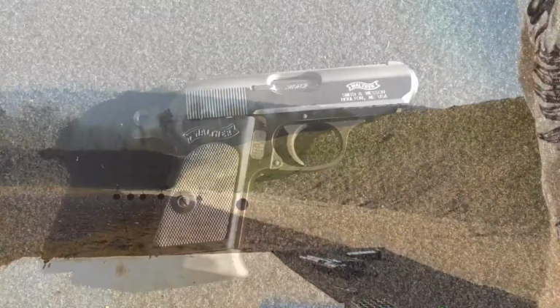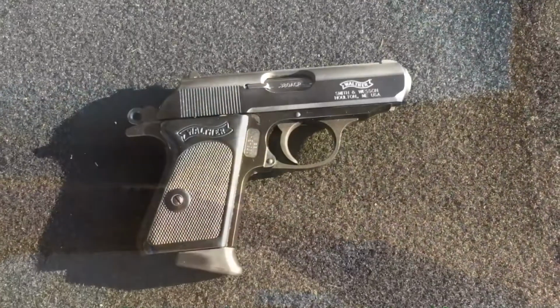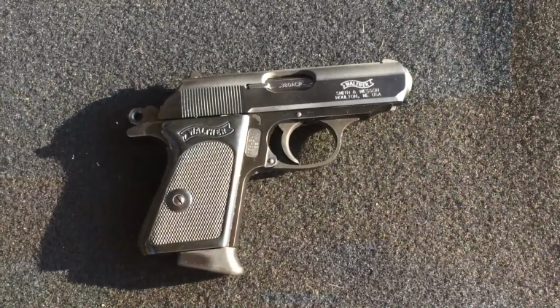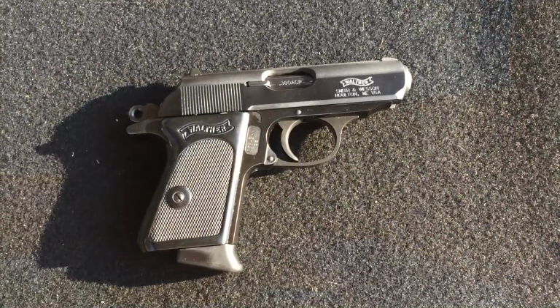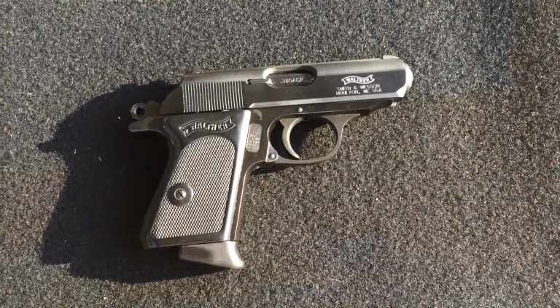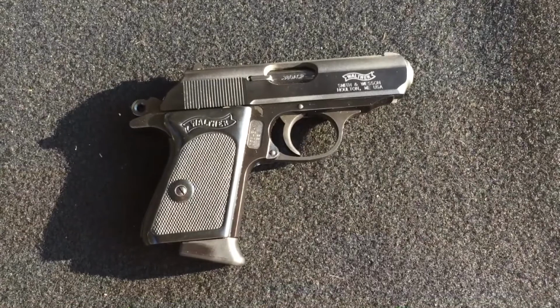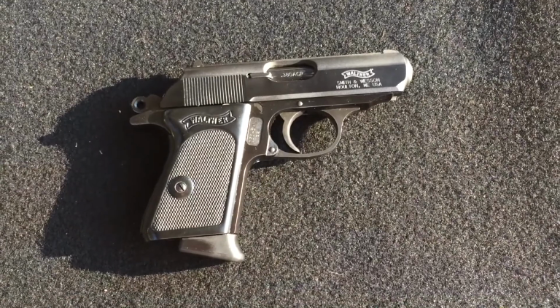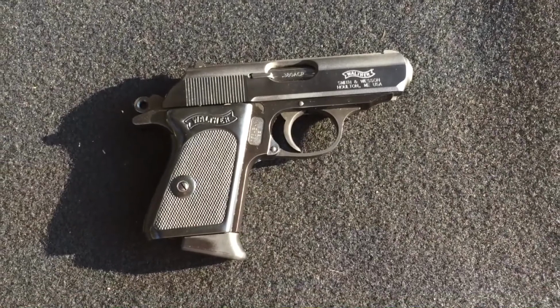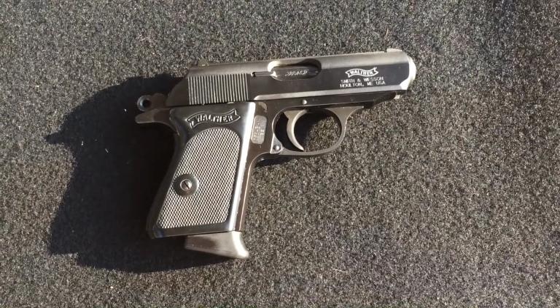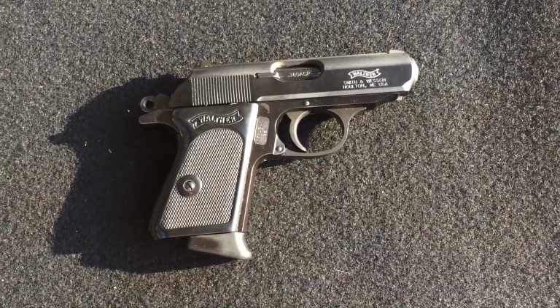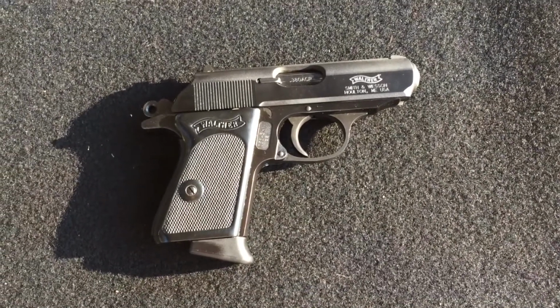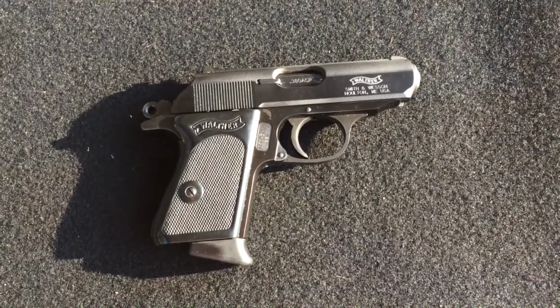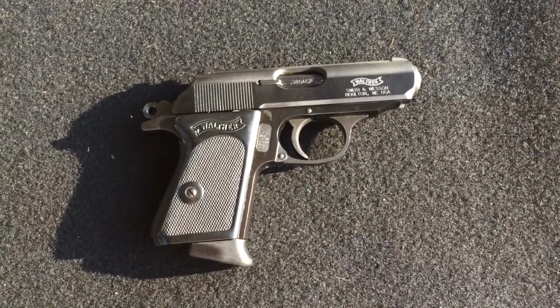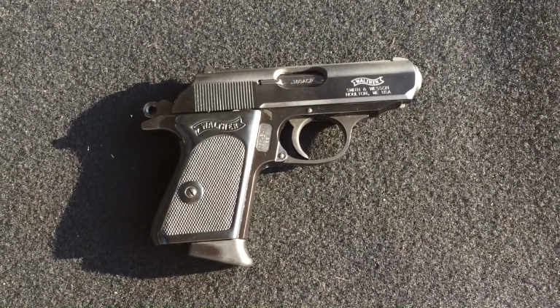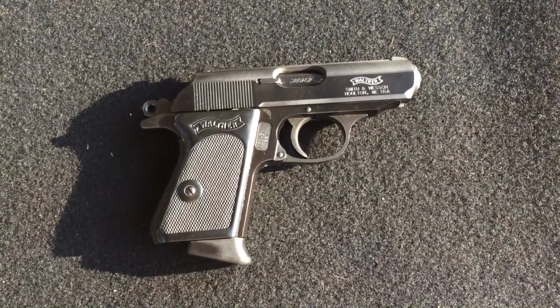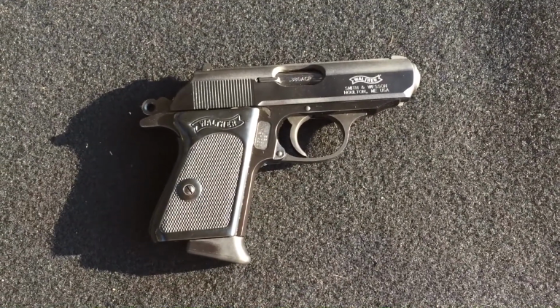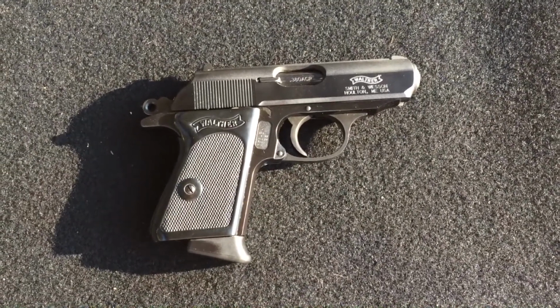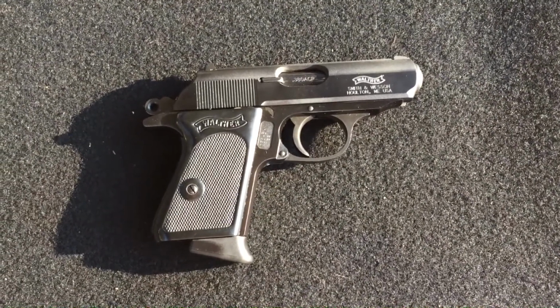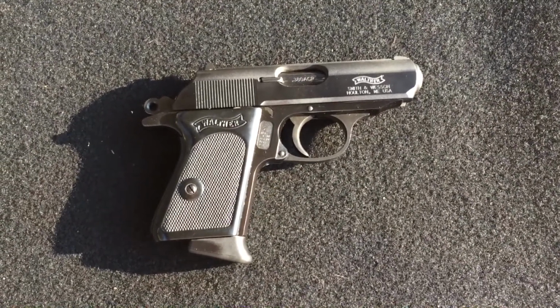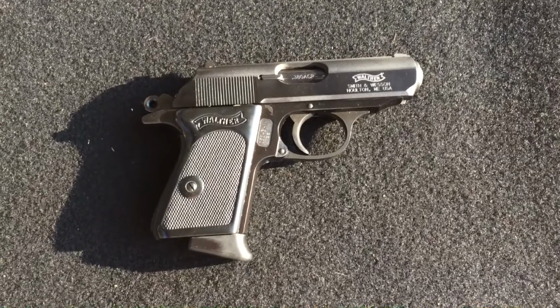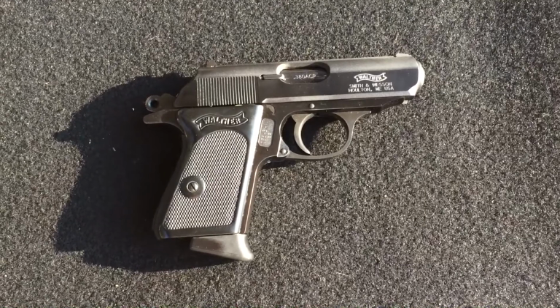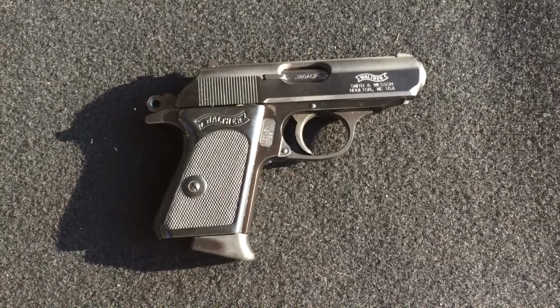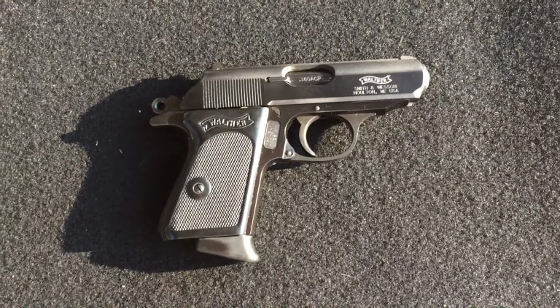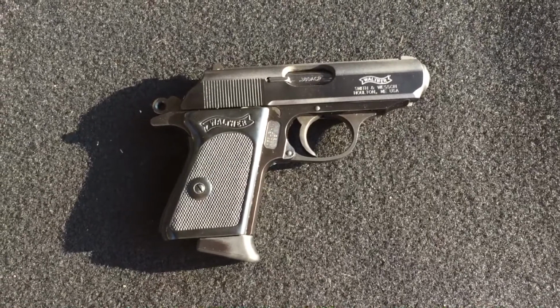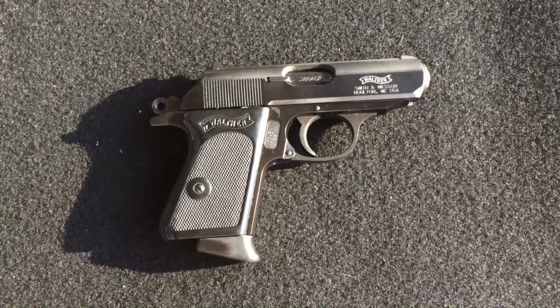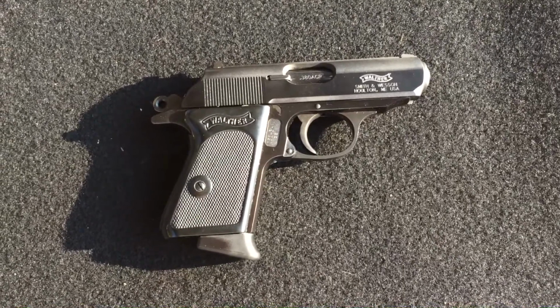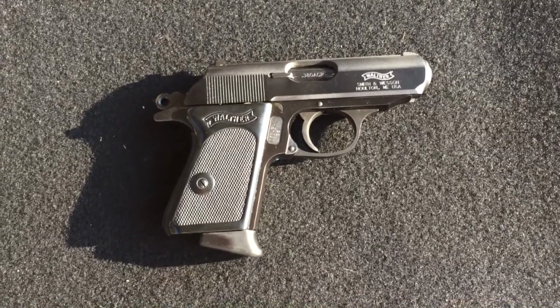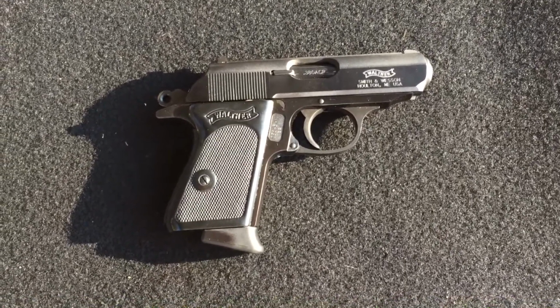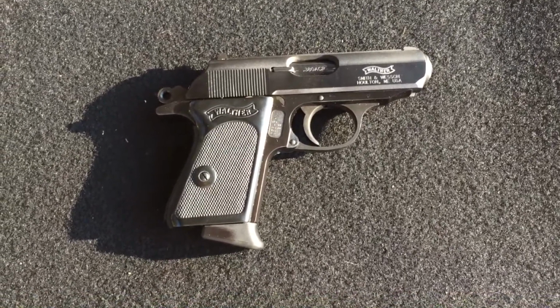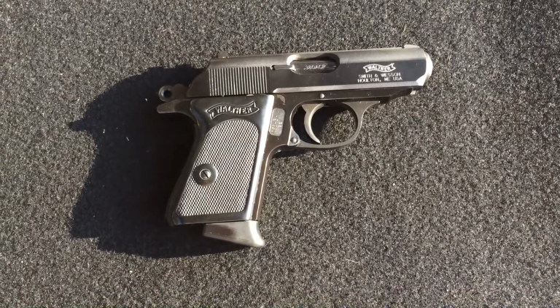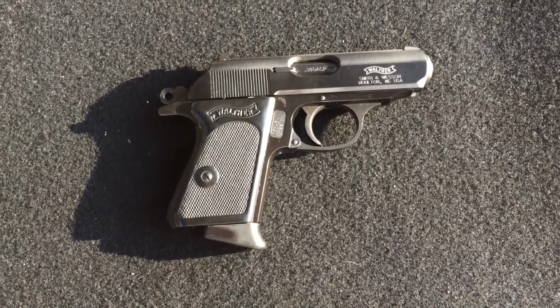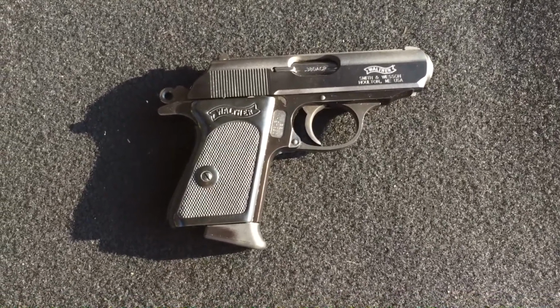The Walther PPK, just a 380. It's a little bit large for a 380 by modern standards. Also a little snappy, but I guess most small guns are.